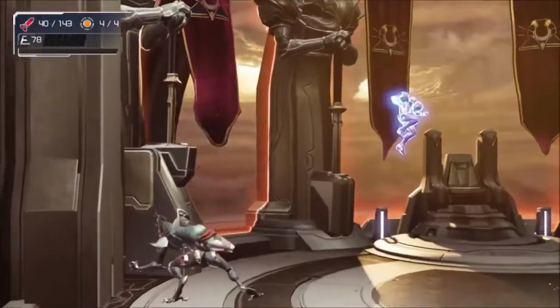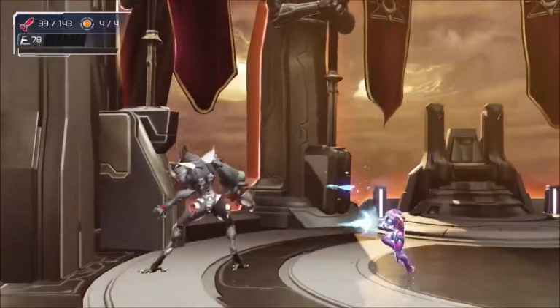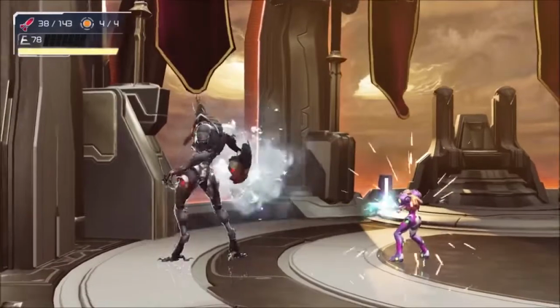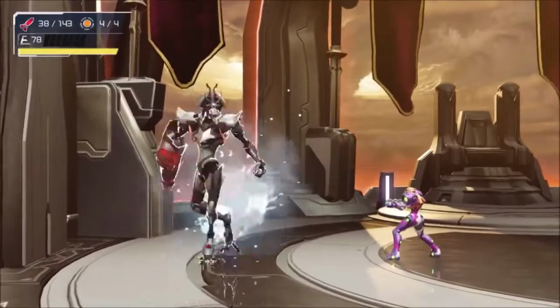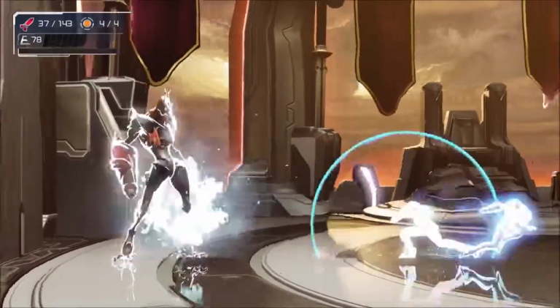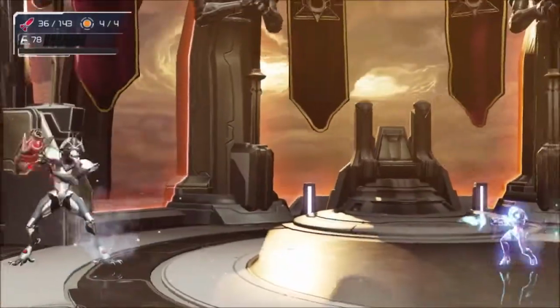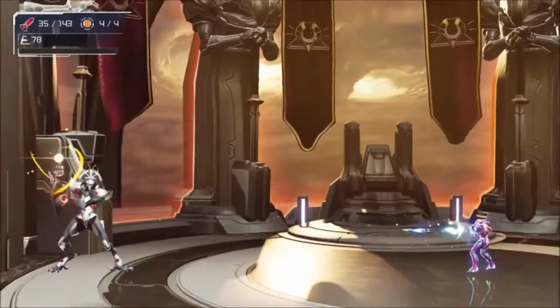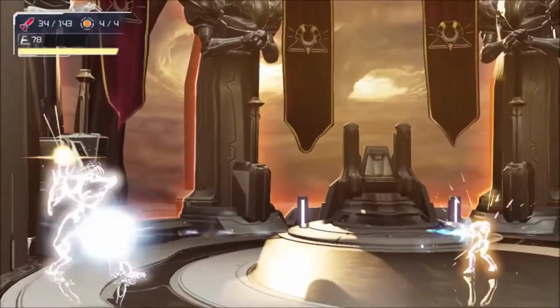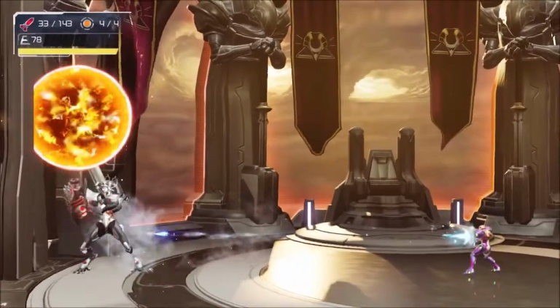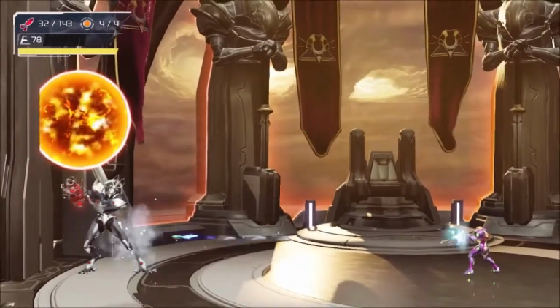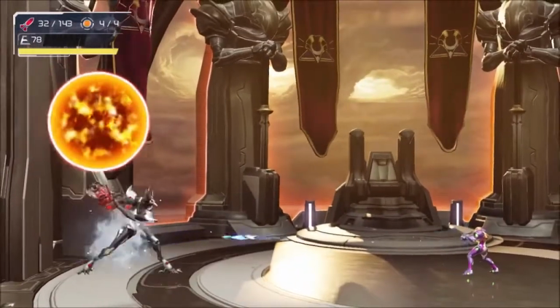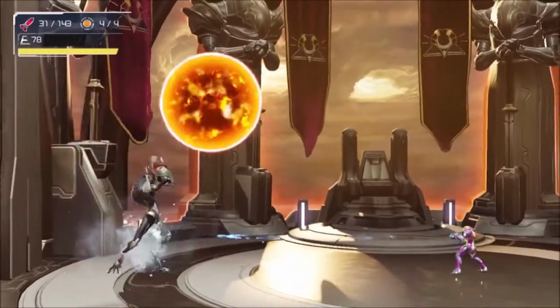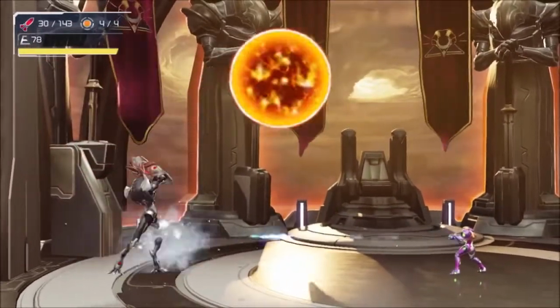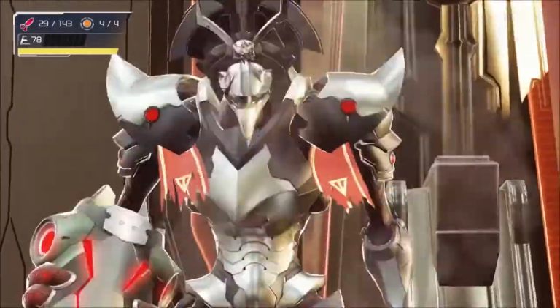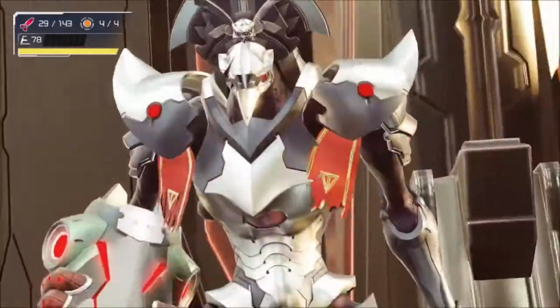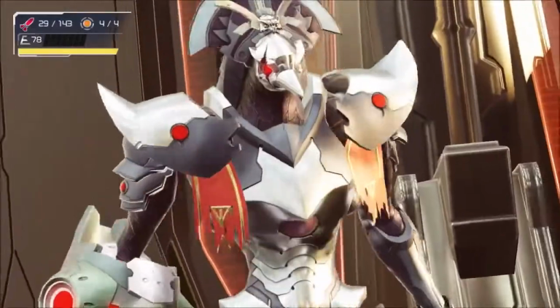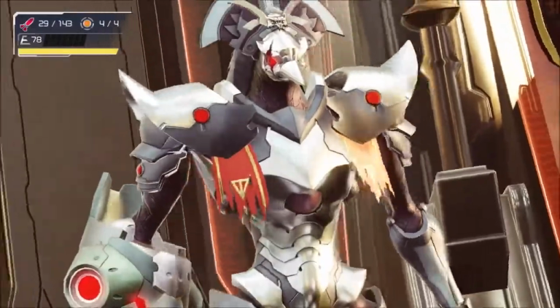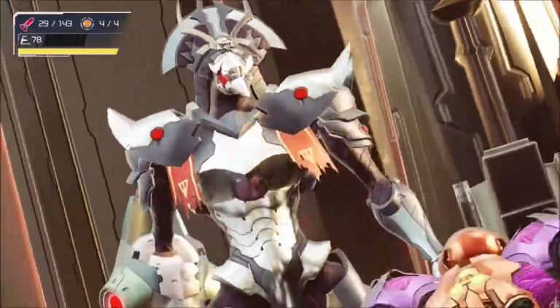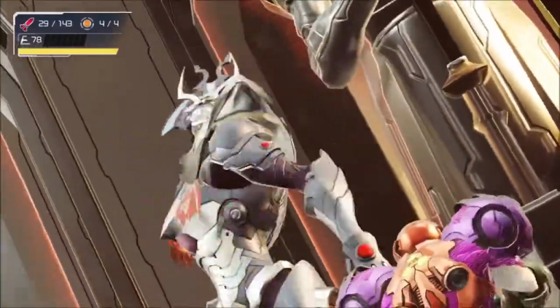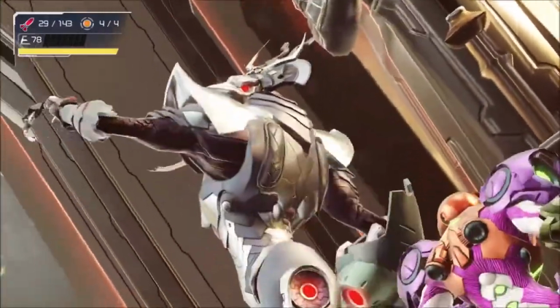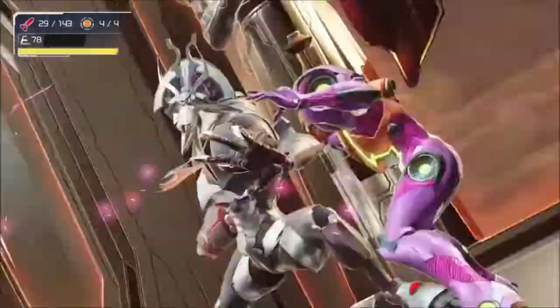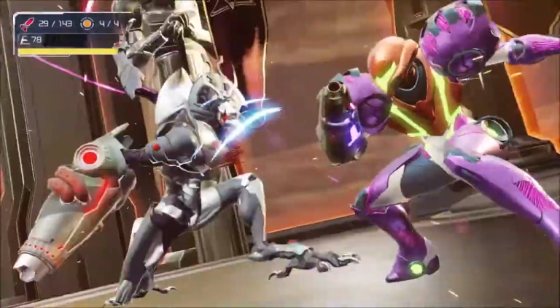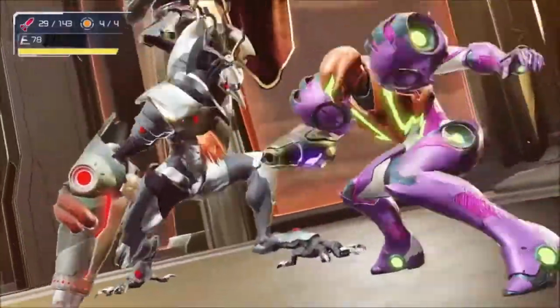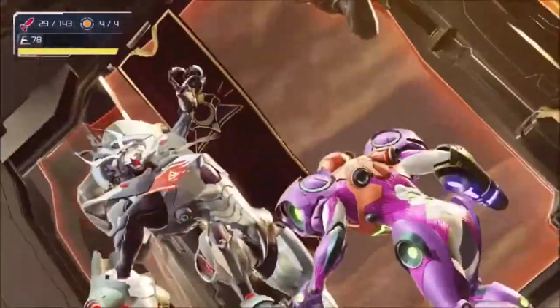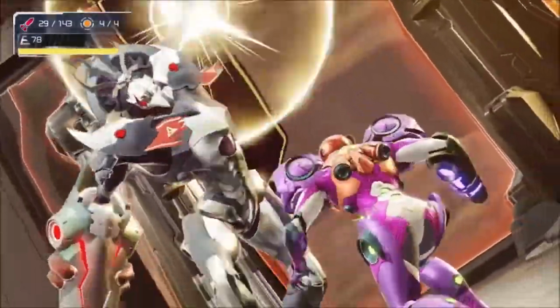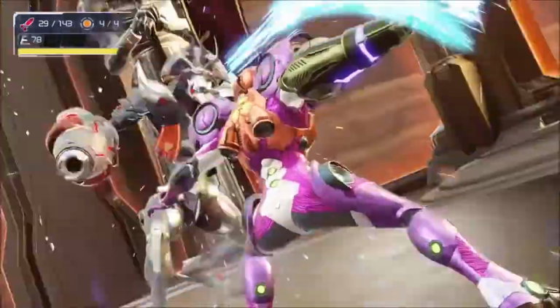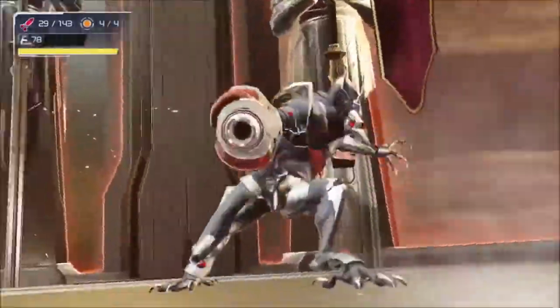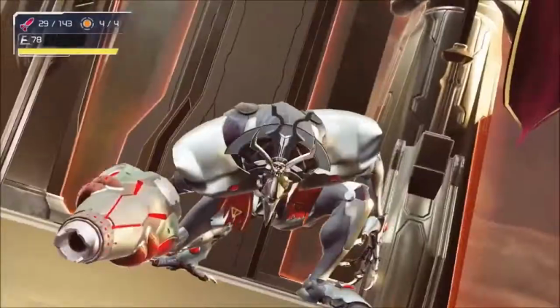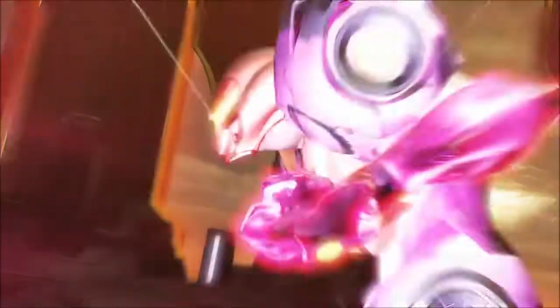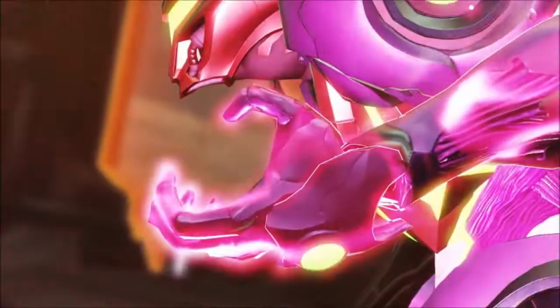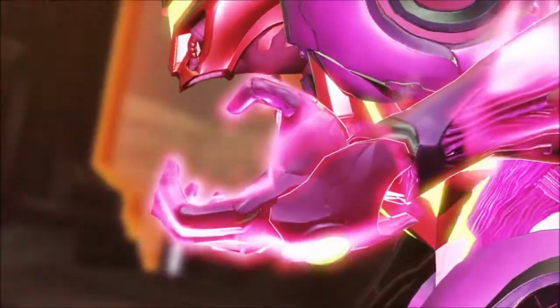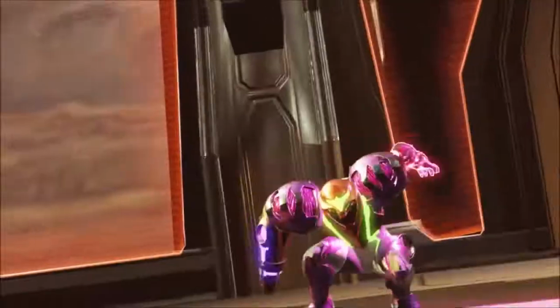Raven Beak does have a parryable attack in this phase. He will start off with backstepping and then lunging for Samus, so a well-timed parry will result in bonus damage. Once he's taken enough damage, congratulations — you've beaten the last boss in Metroid Dread.